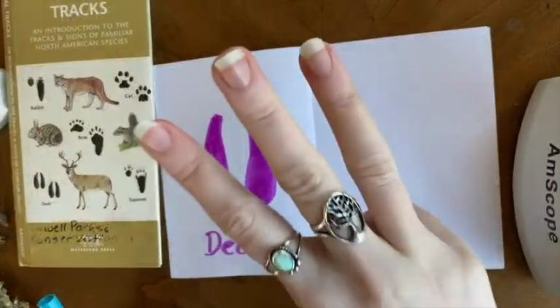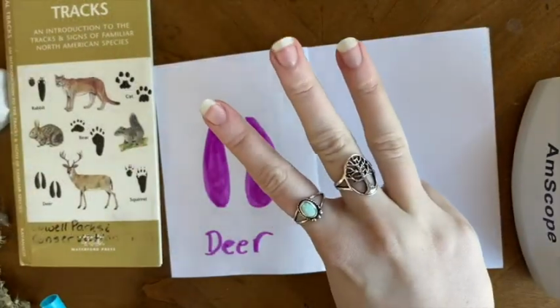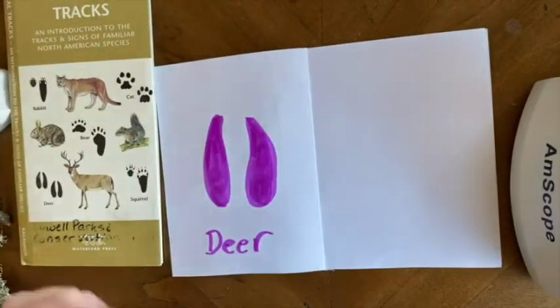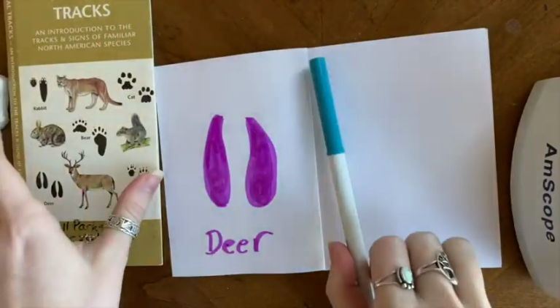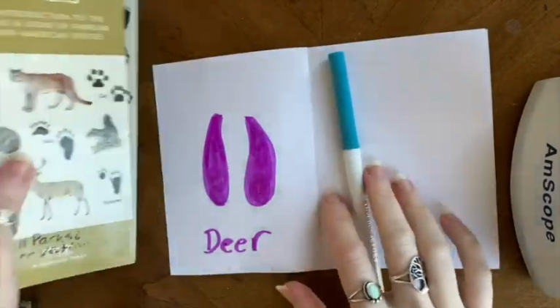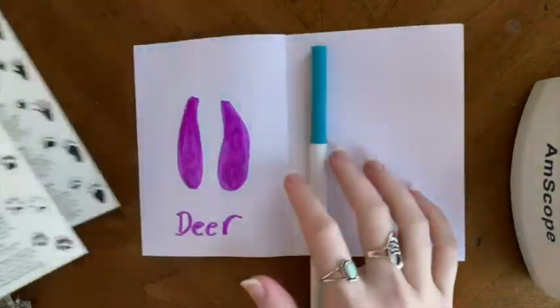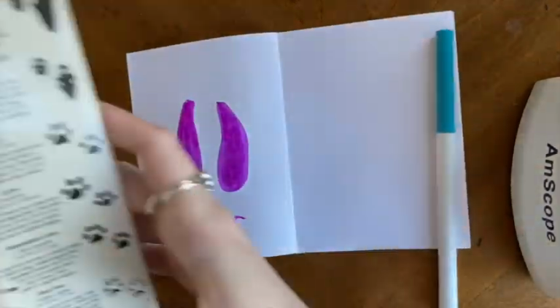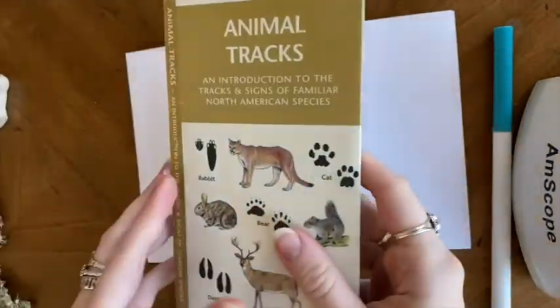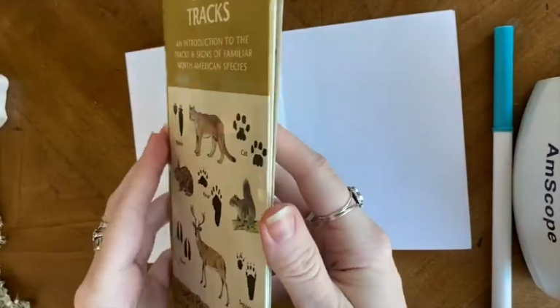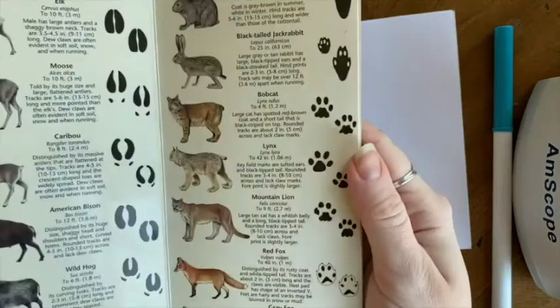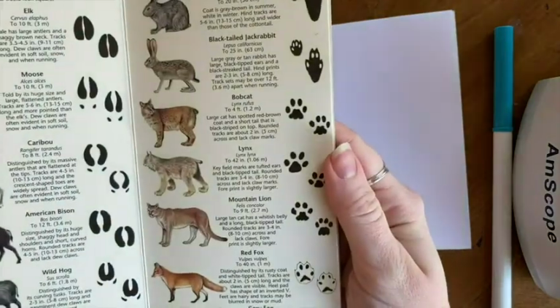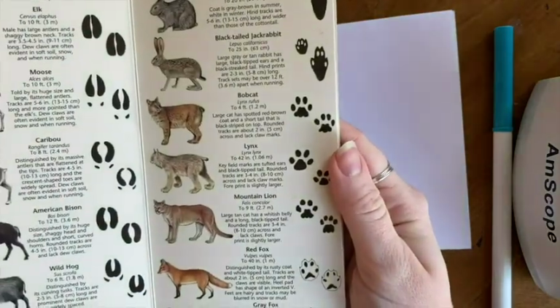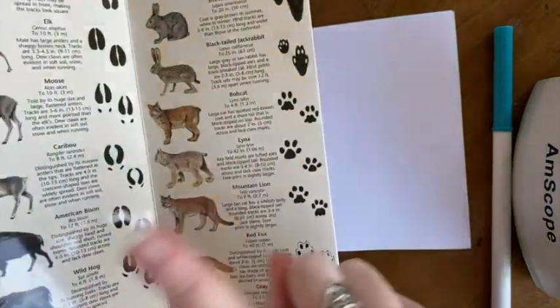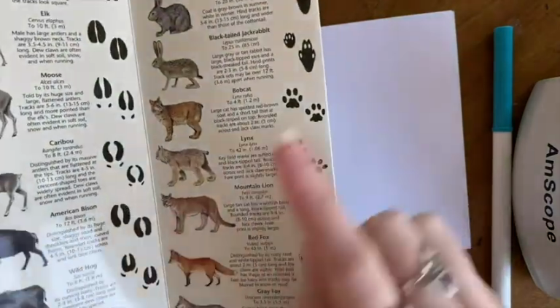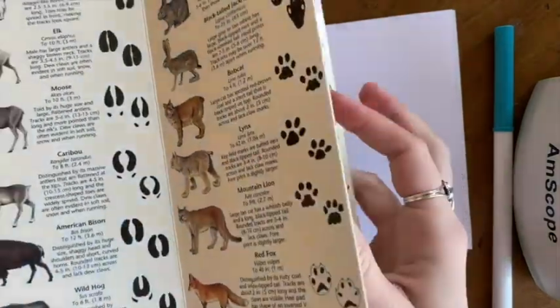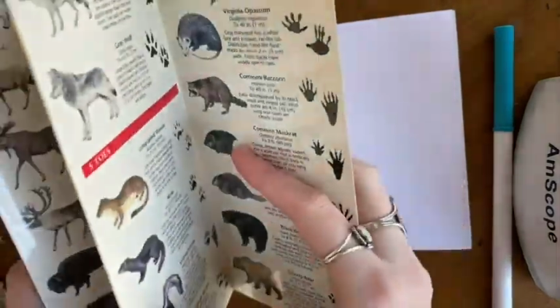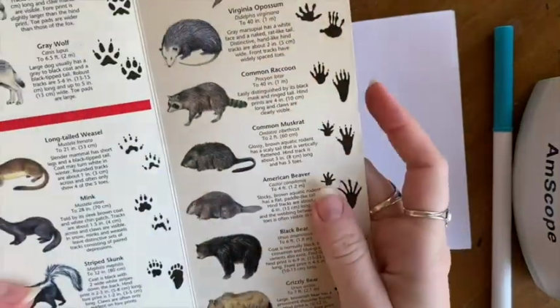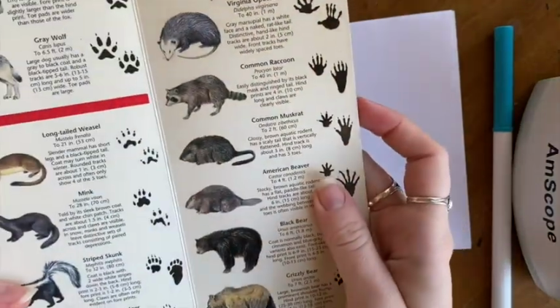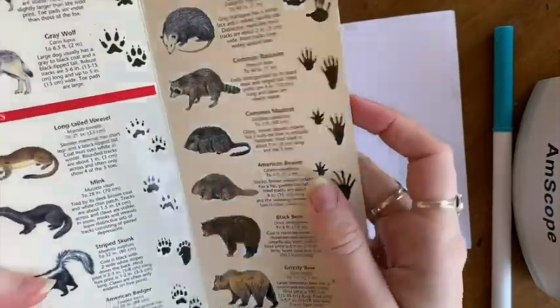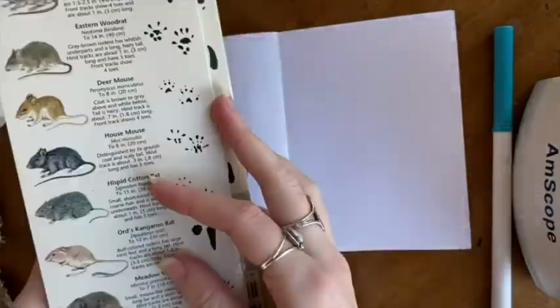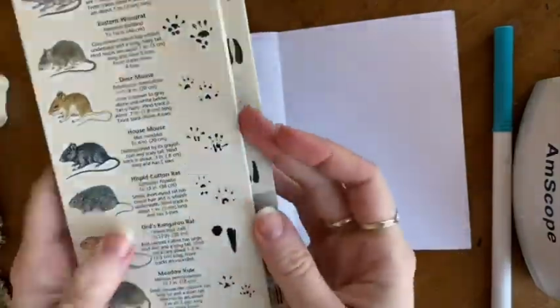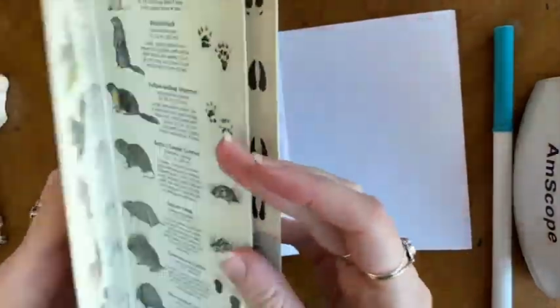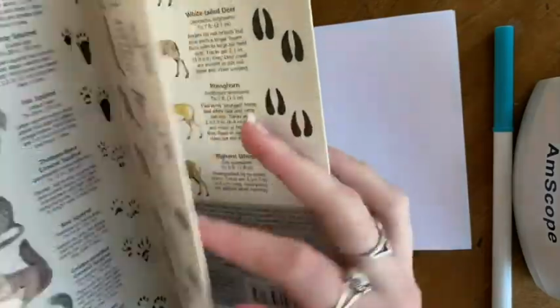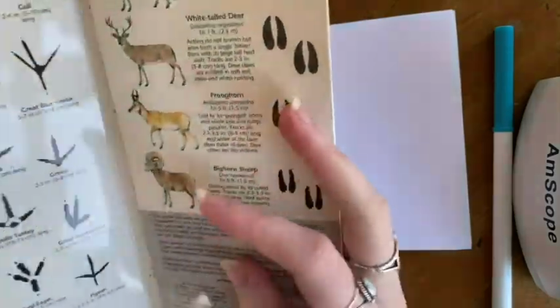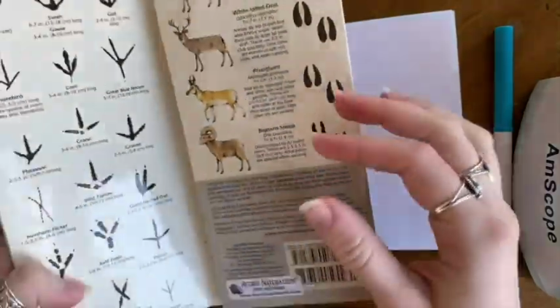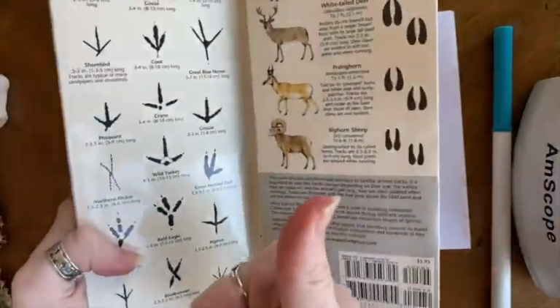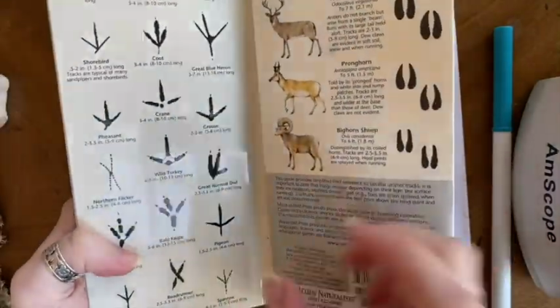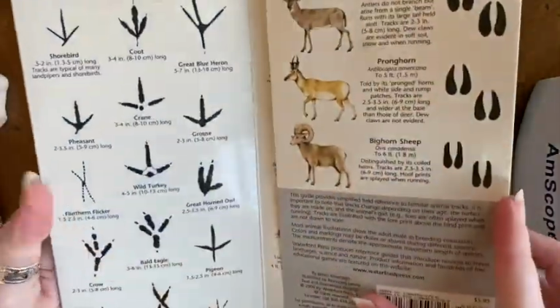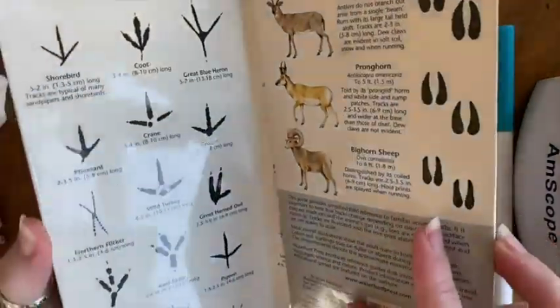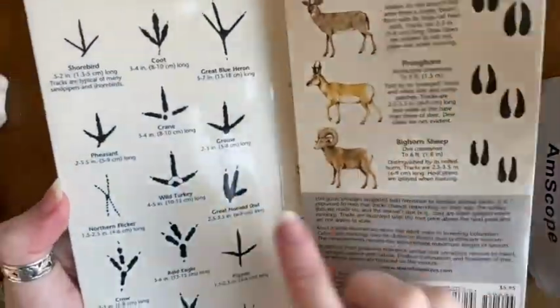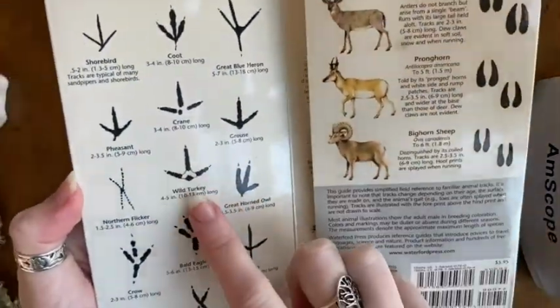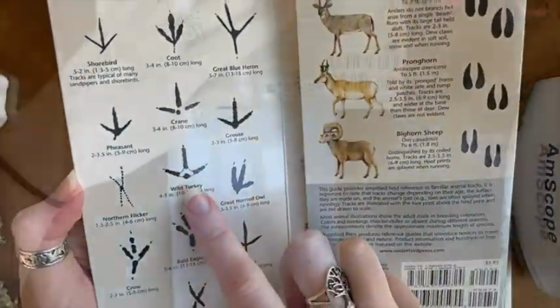Next is an animal with three toes. This one's a bit tricky, but birds have three toes. We'll be using the wild turkey print.